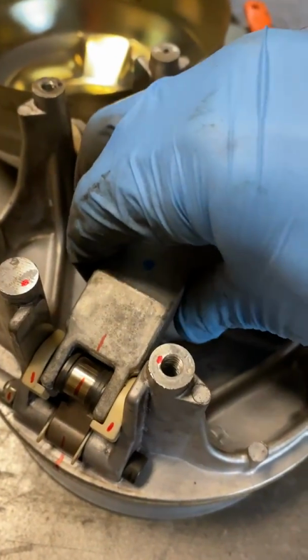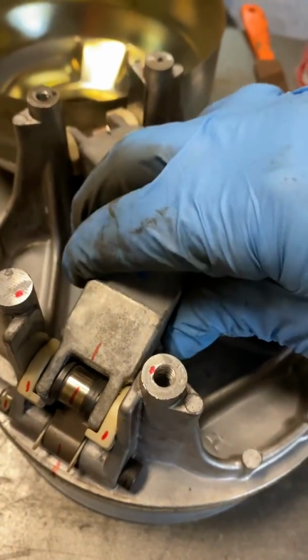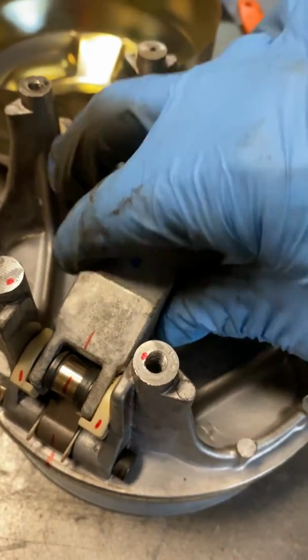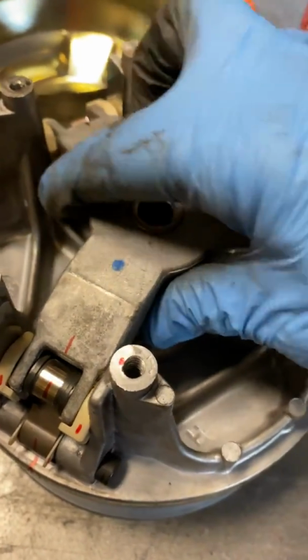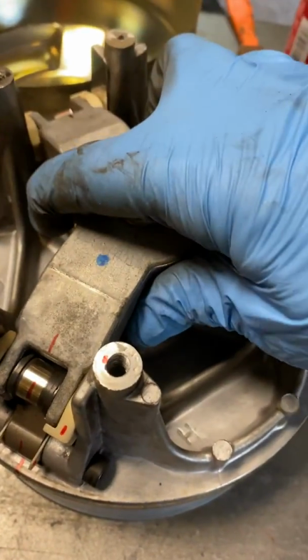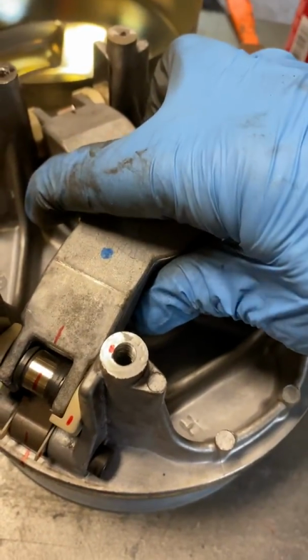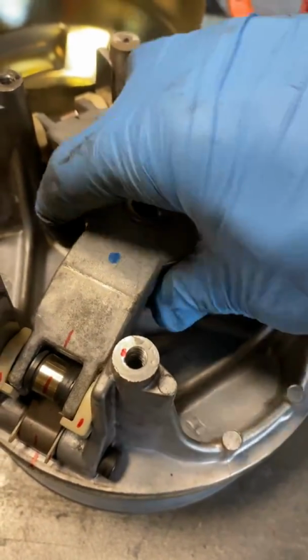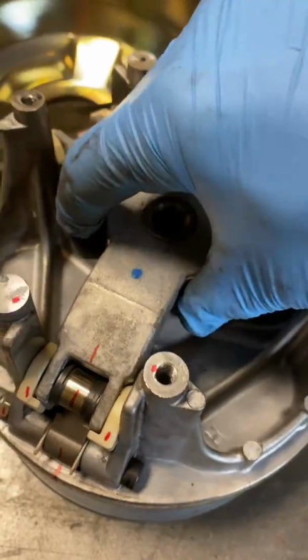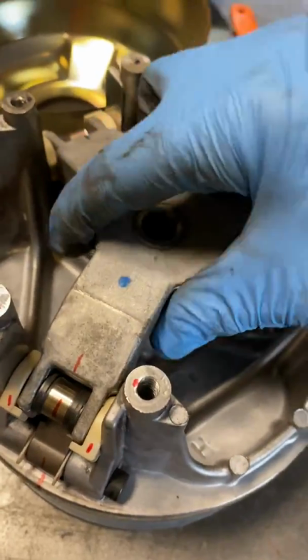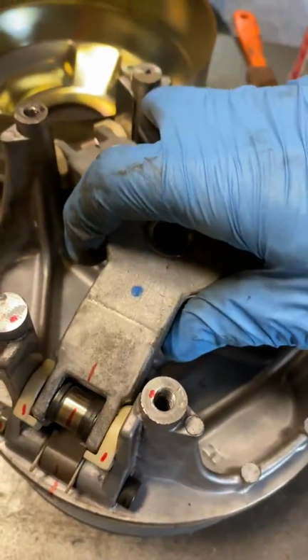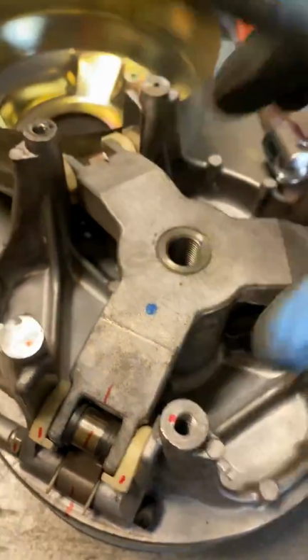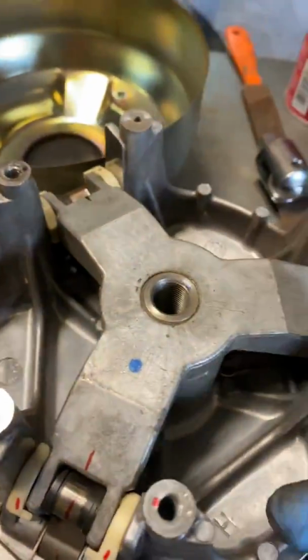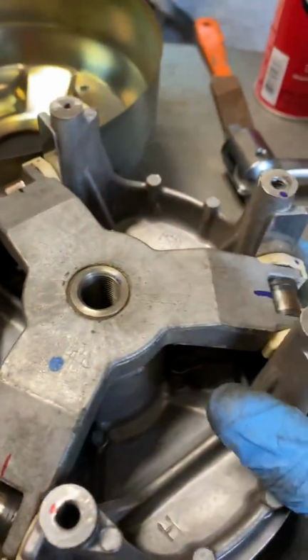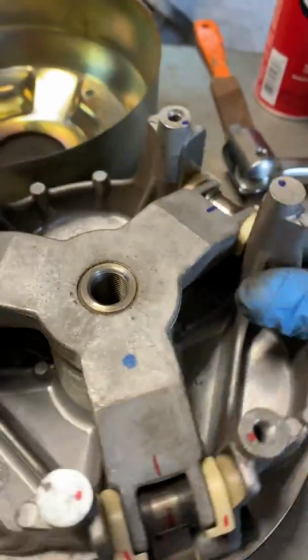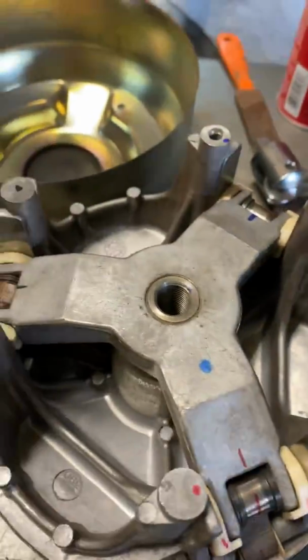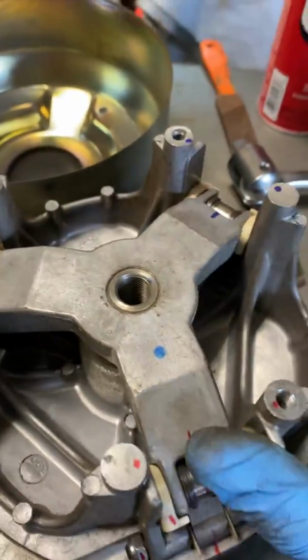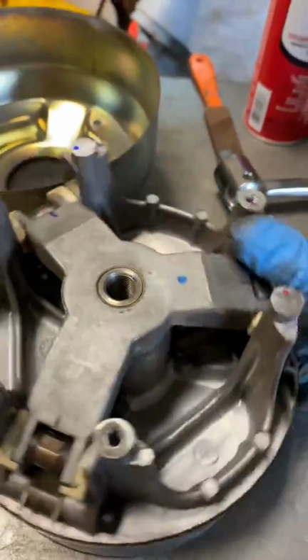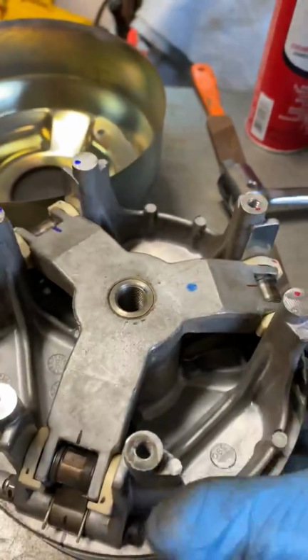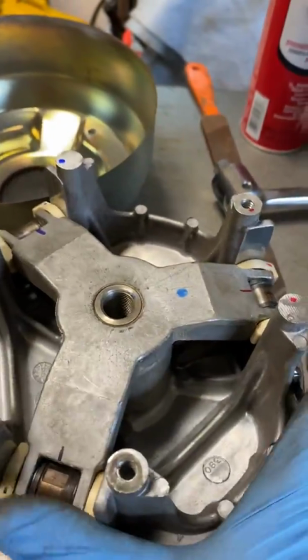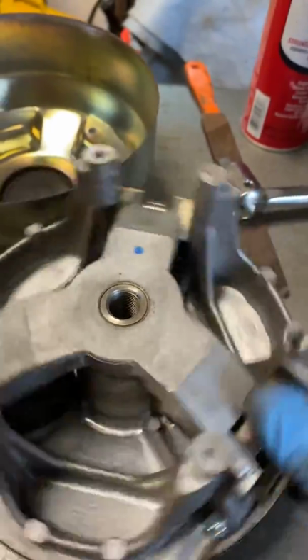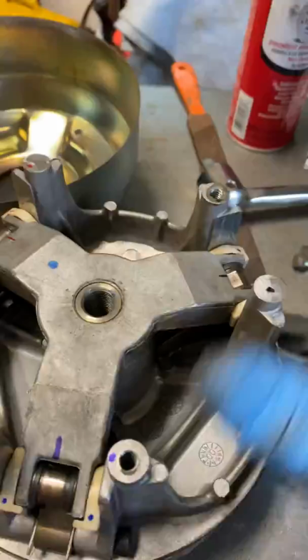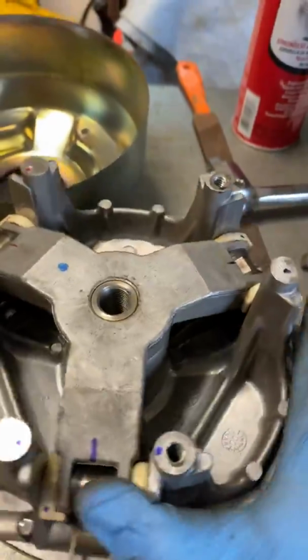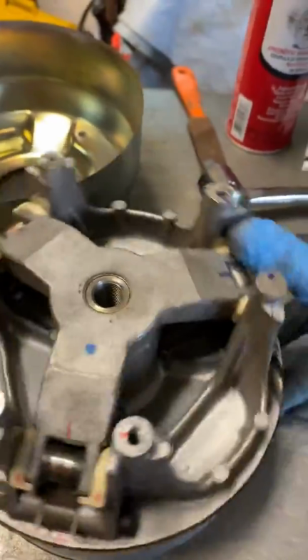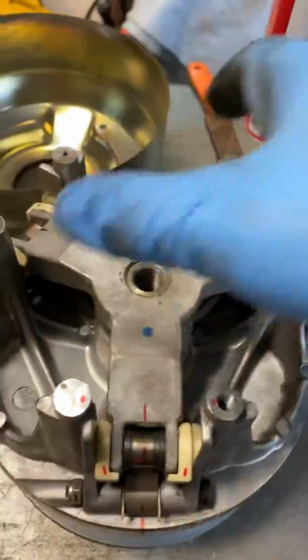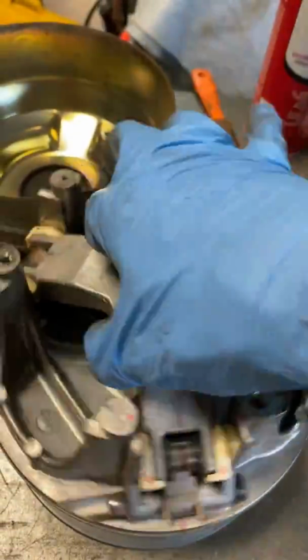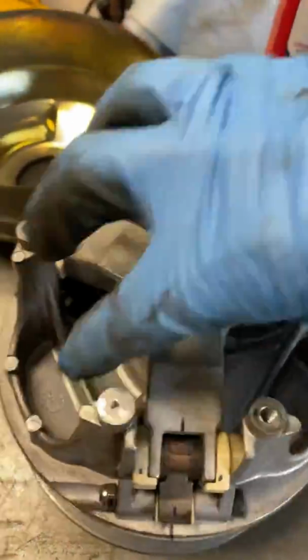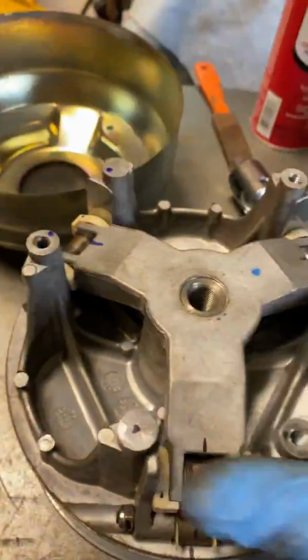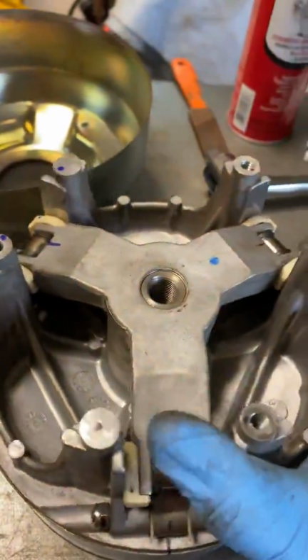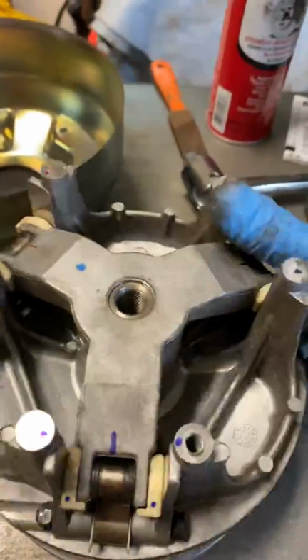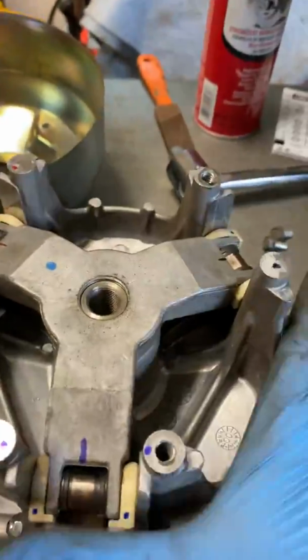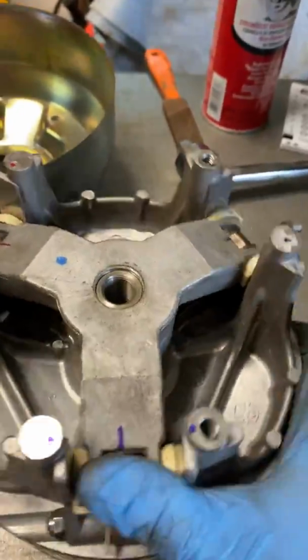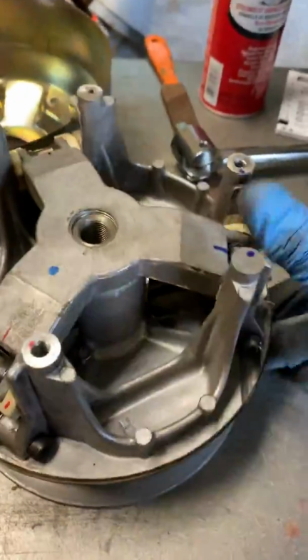I just have to unscrew it. I've already broken the pressure with the tool so it's easy to do by hand.